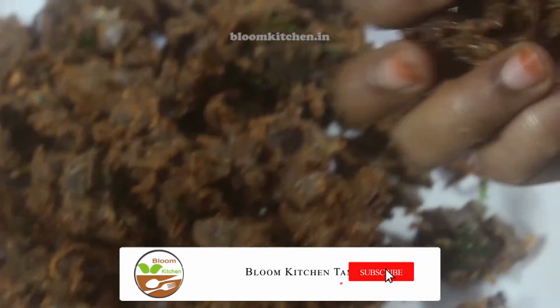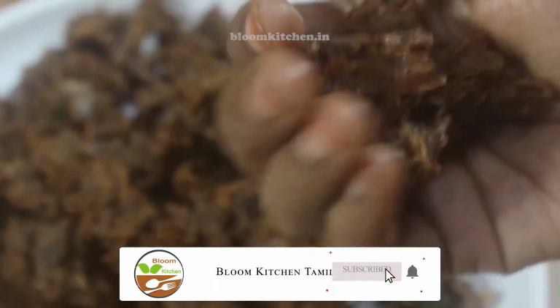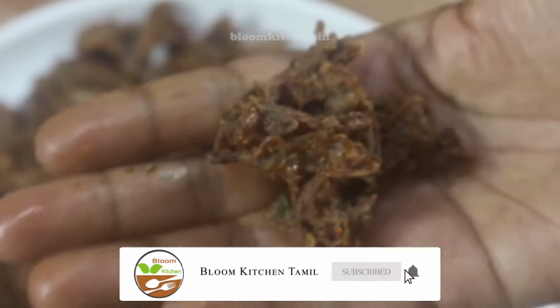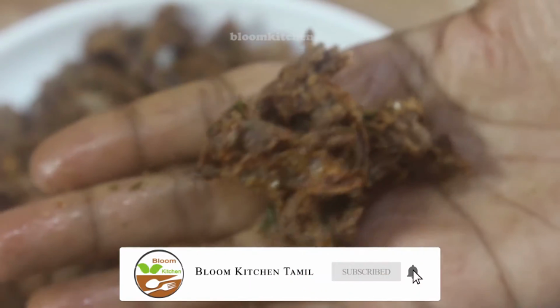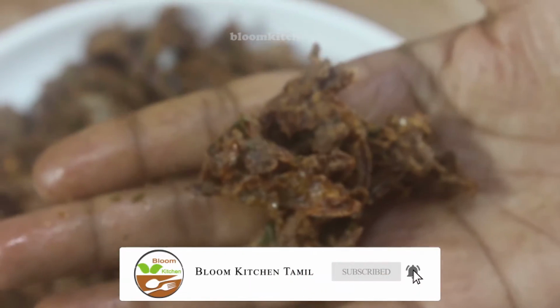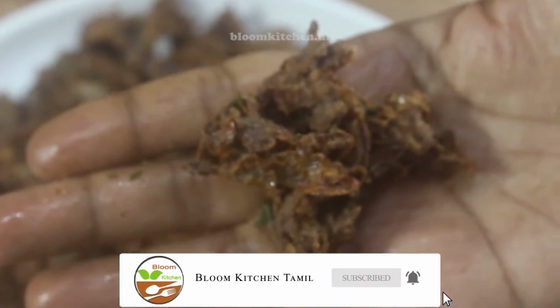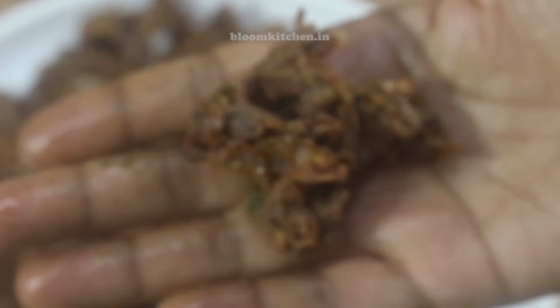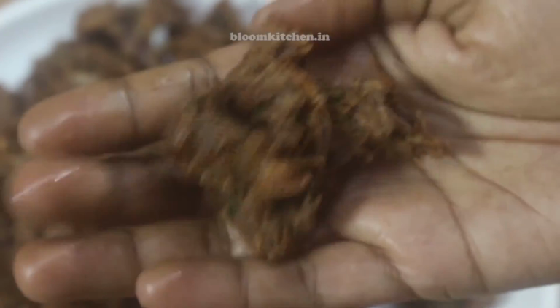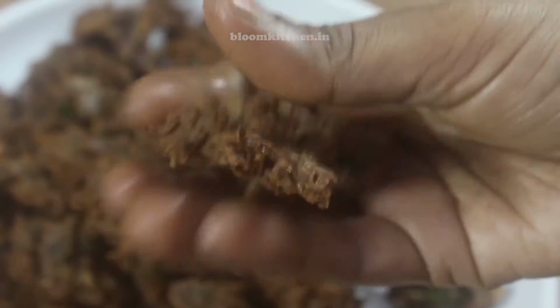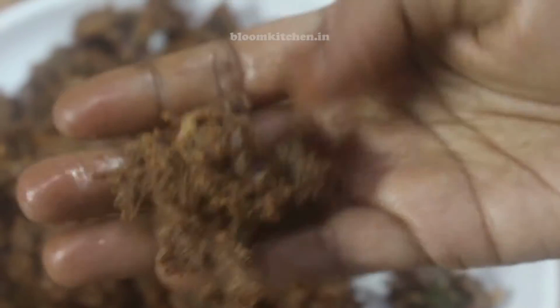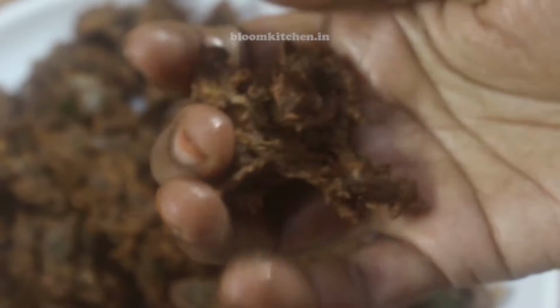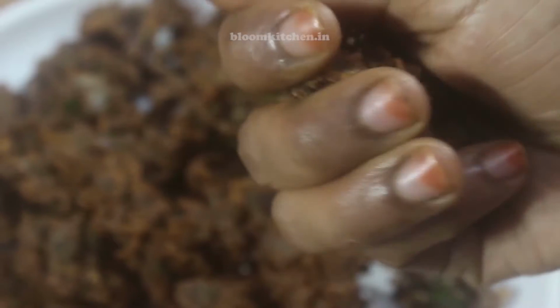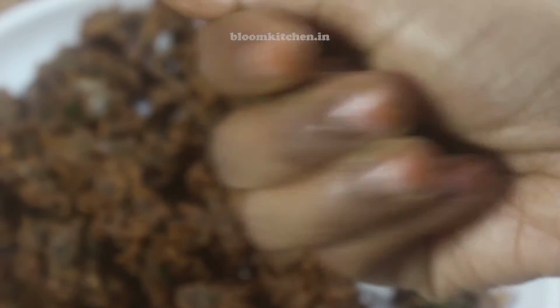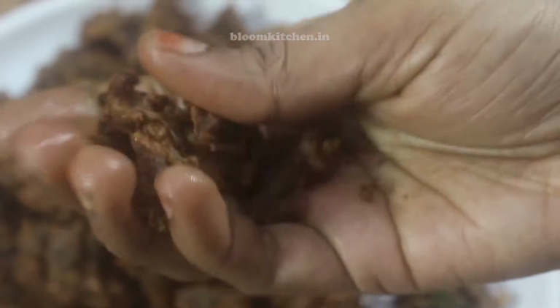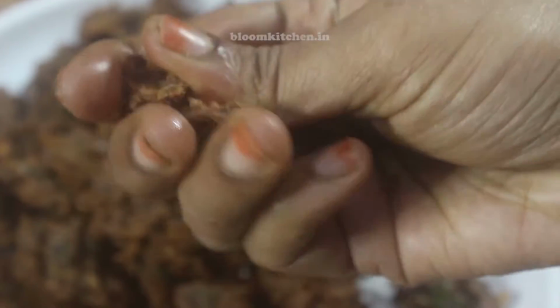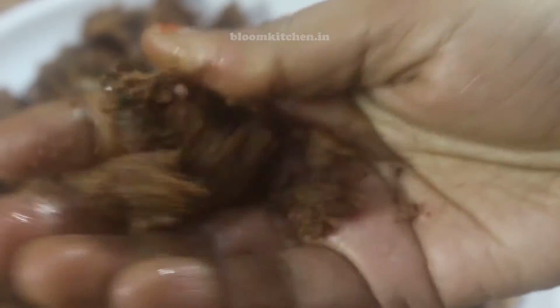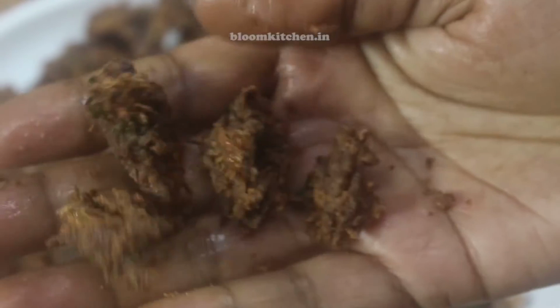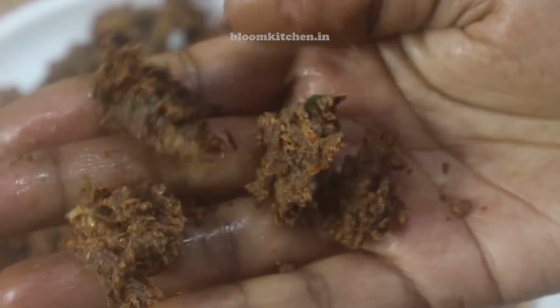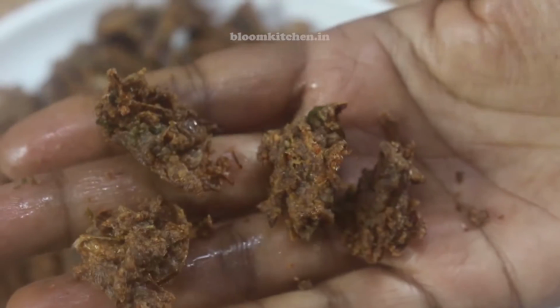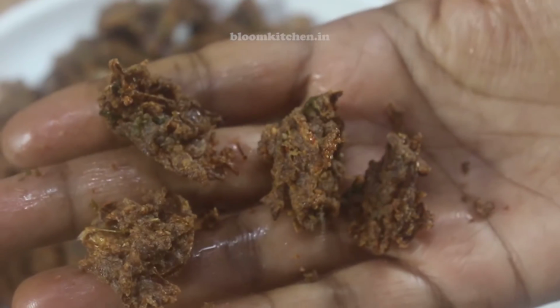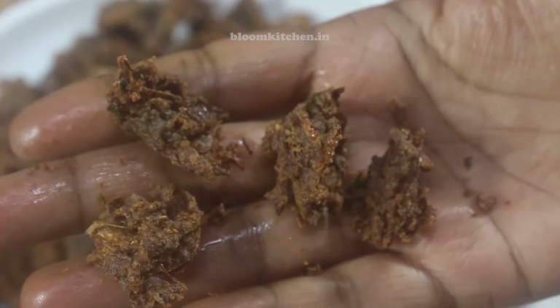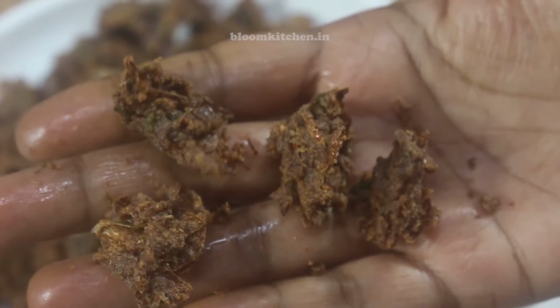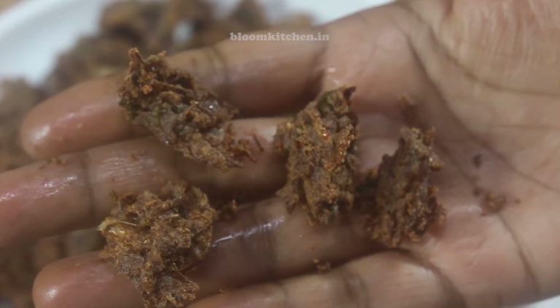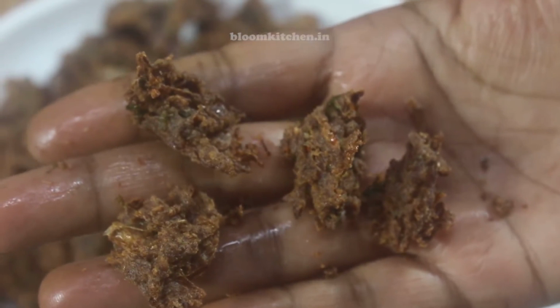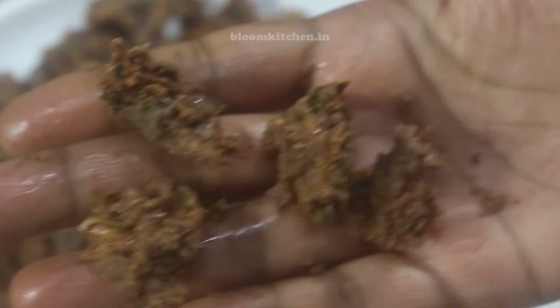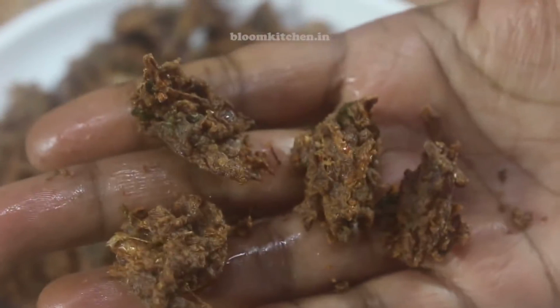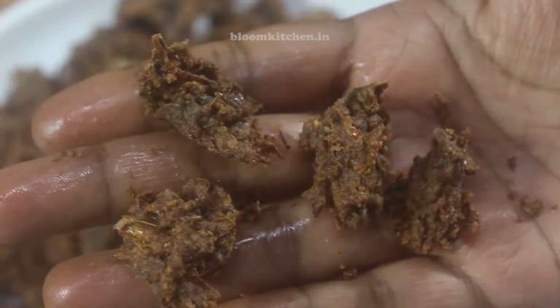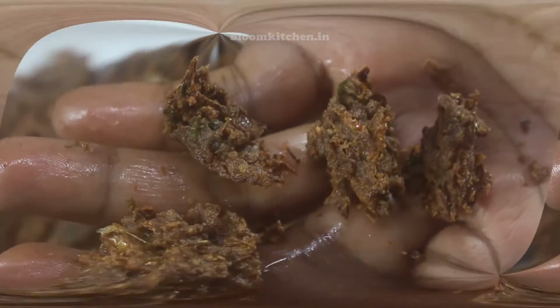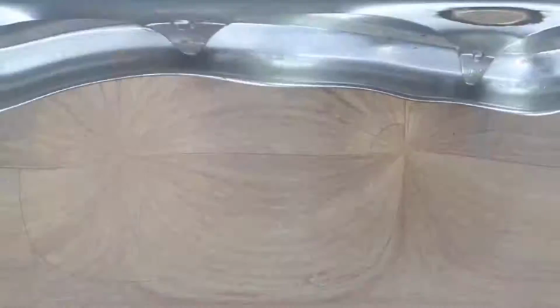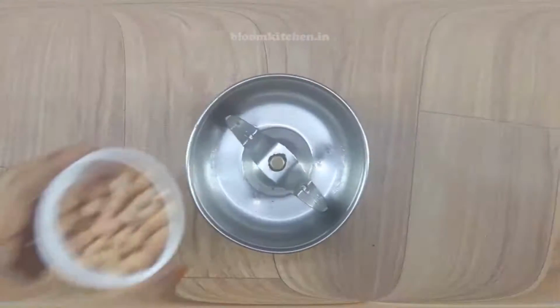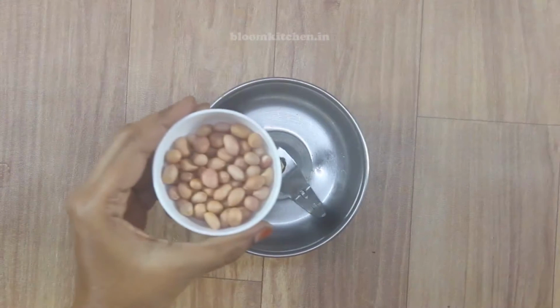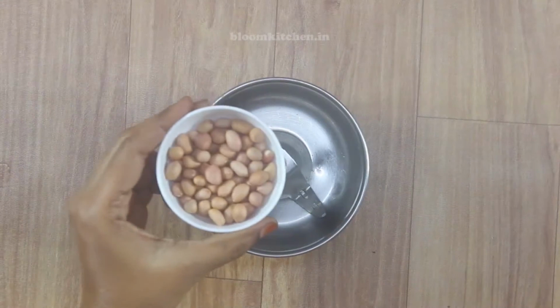If you like this, you can make it. You can eat a healthy snack. Ragi Pakoda is very good.